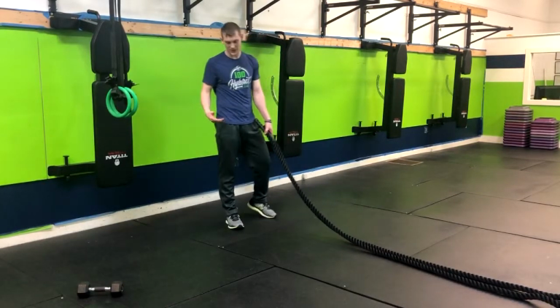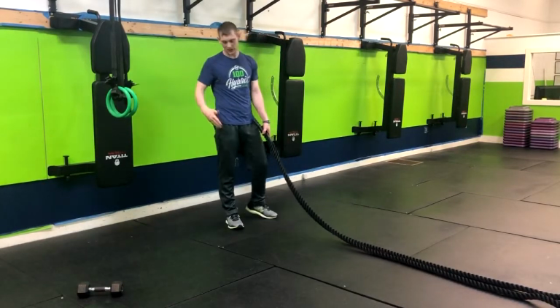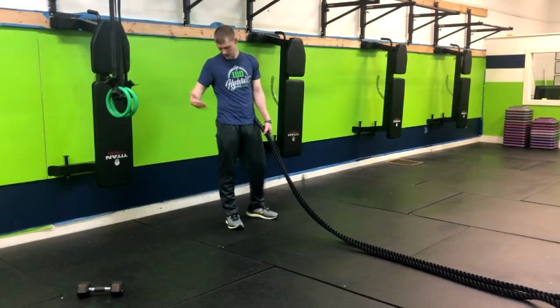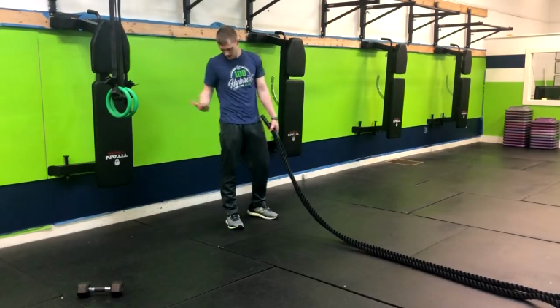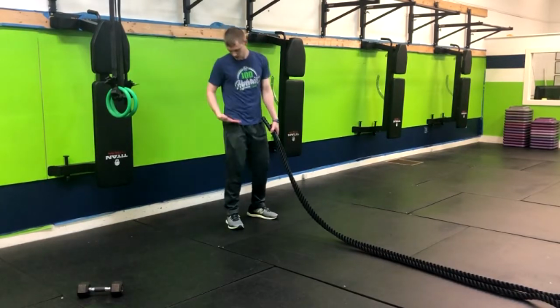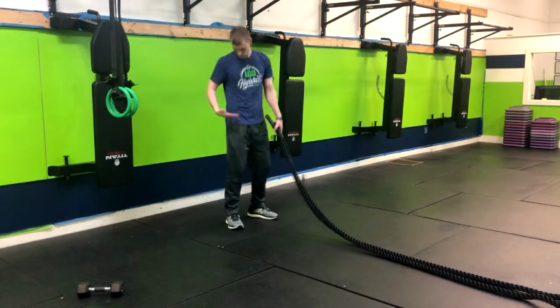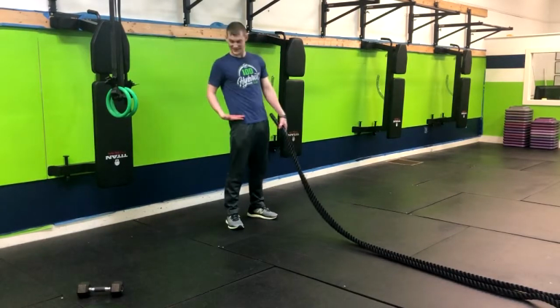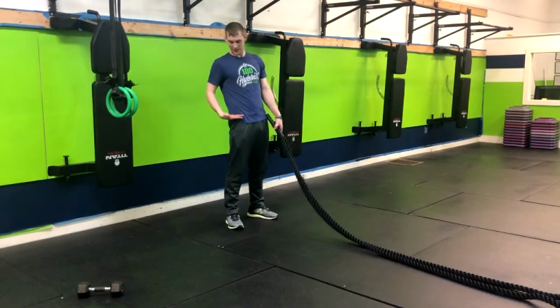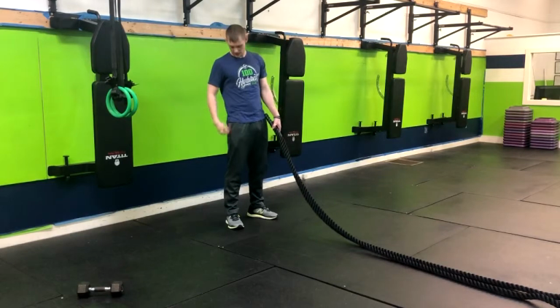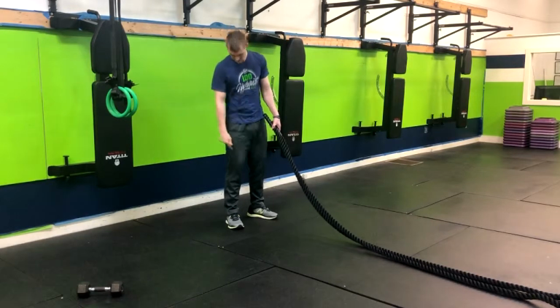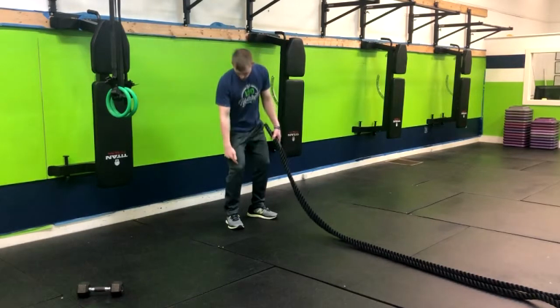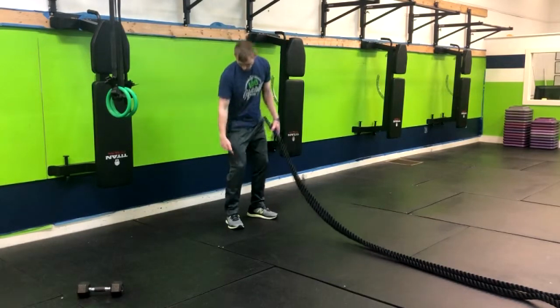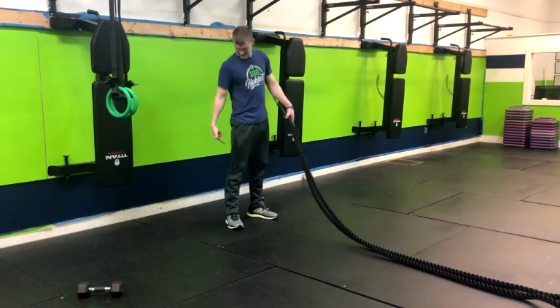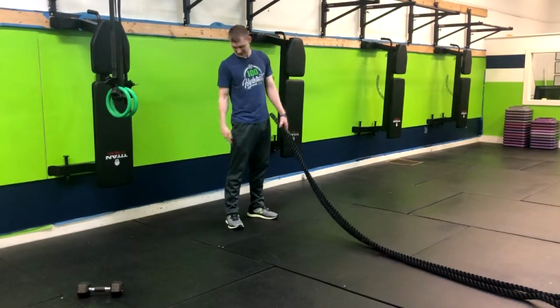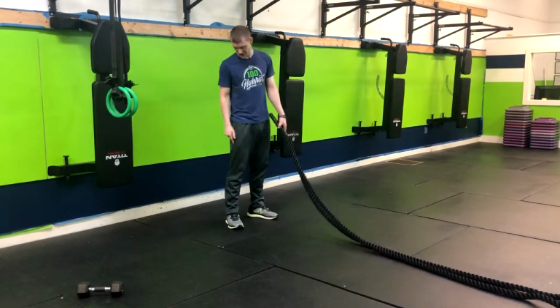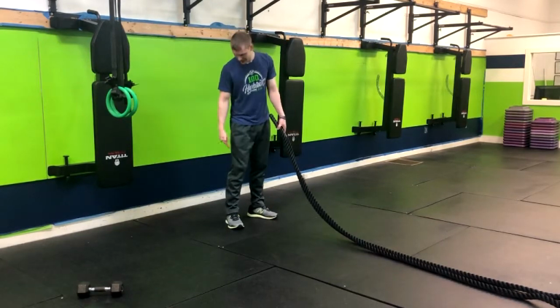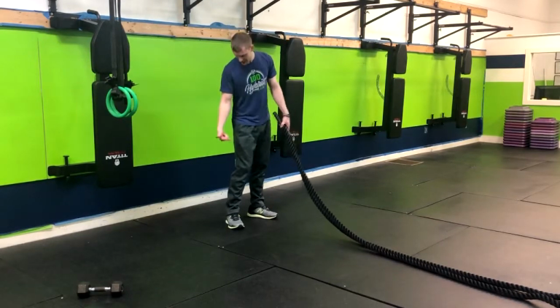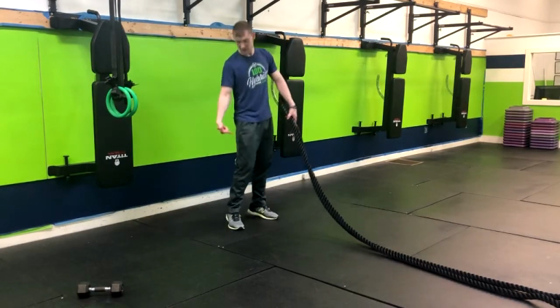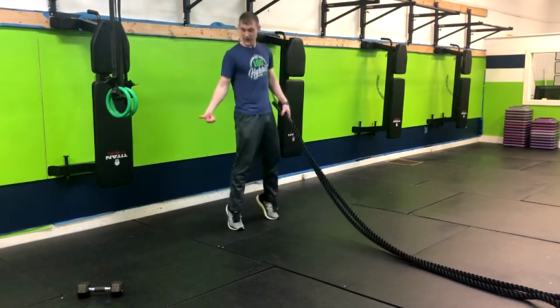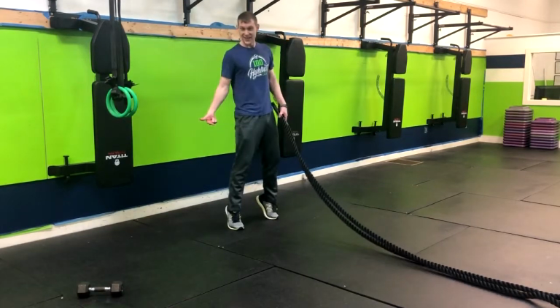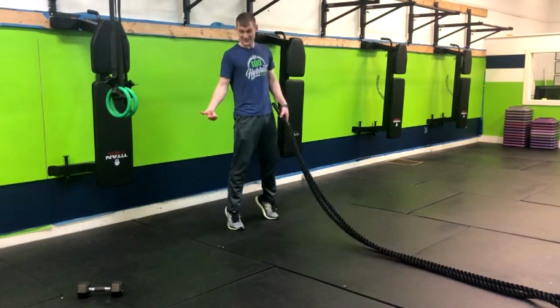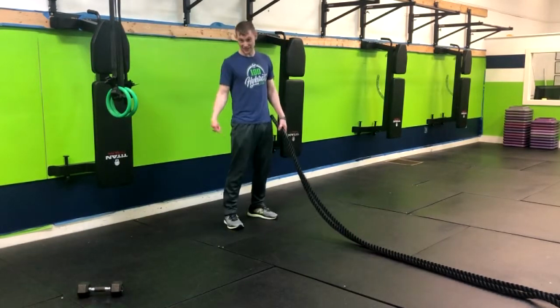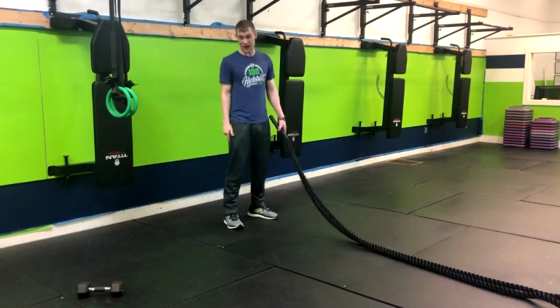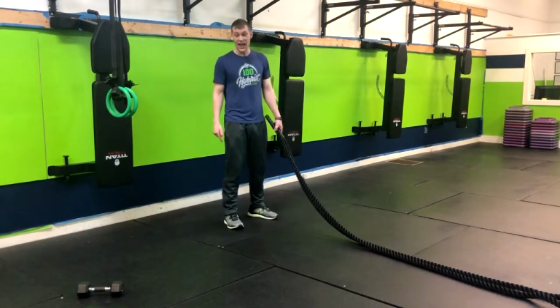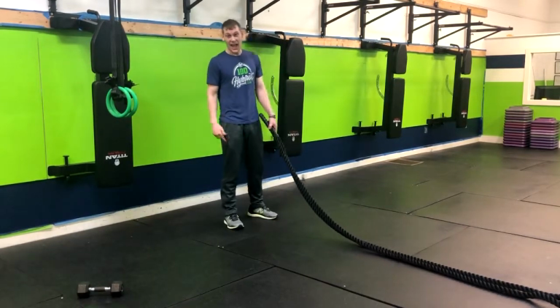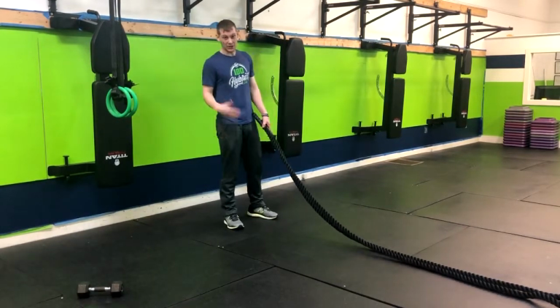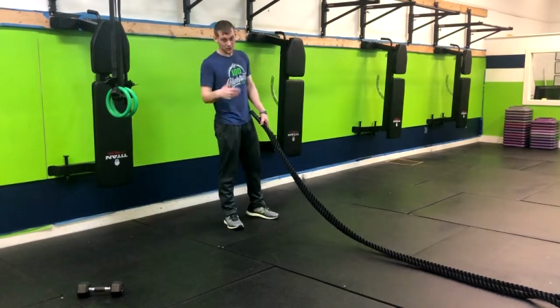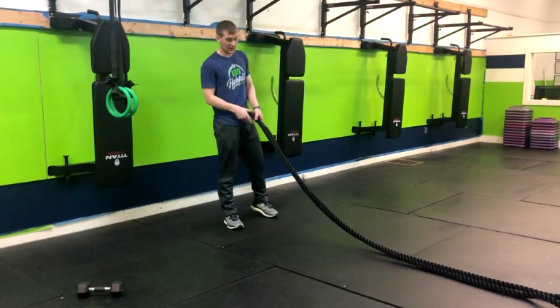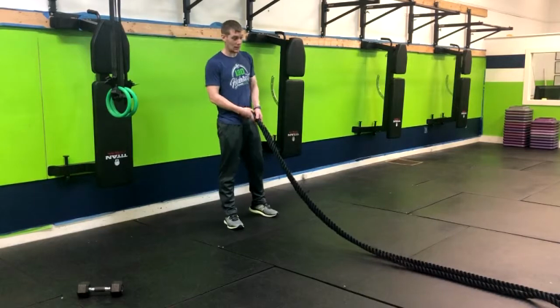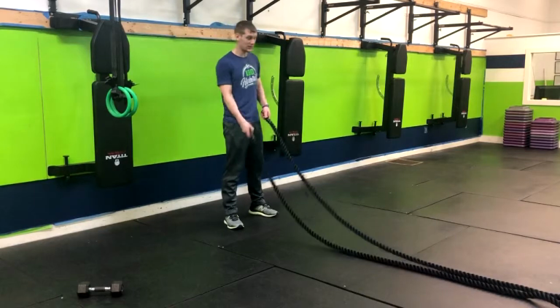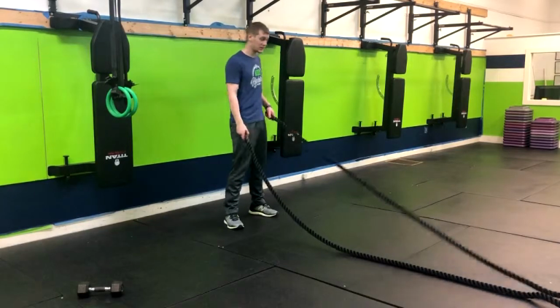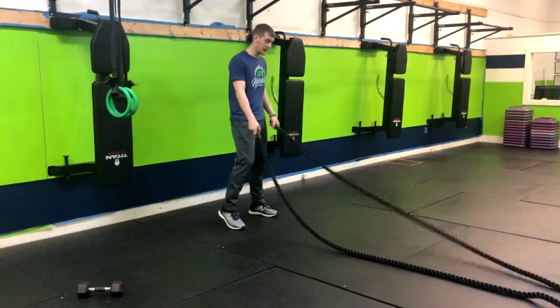So what does that mean? It means we're going to extend our hips, we're going to extend our knees, and also extend our ankles. So we're going to come up on the toes here.